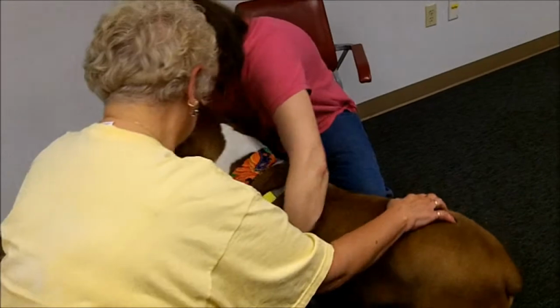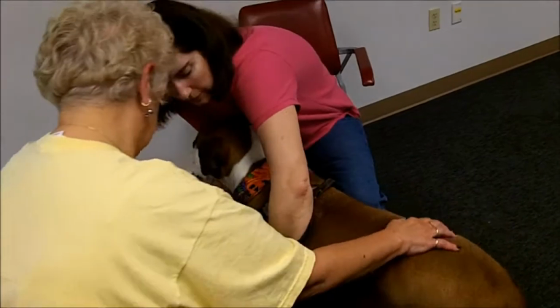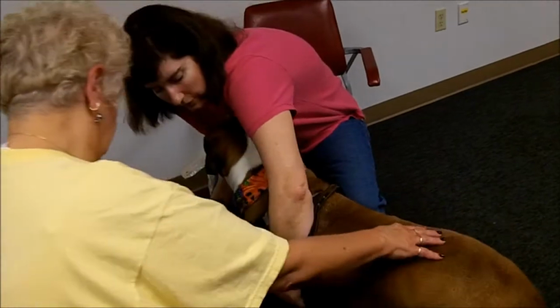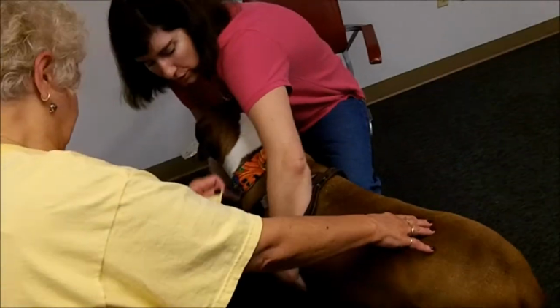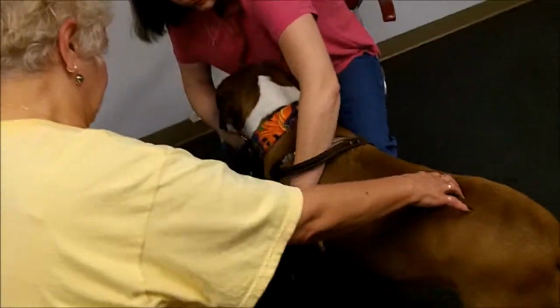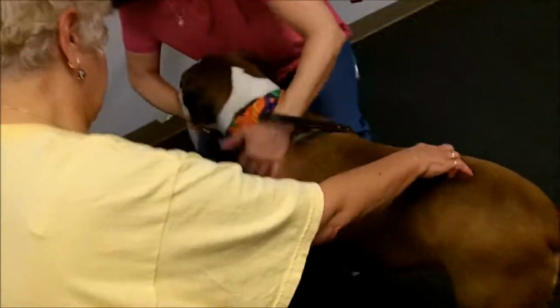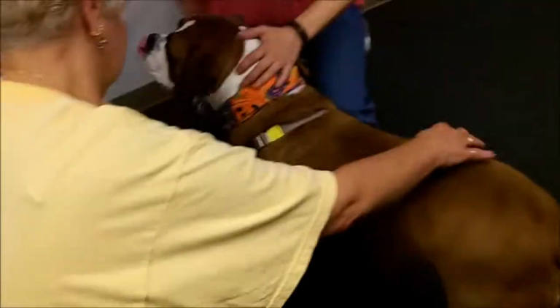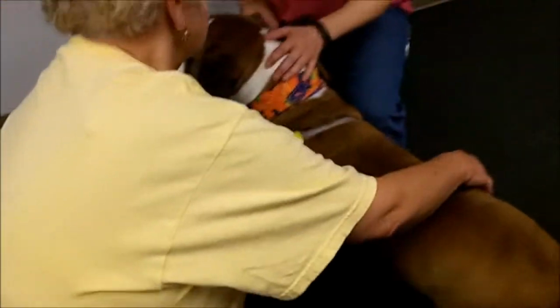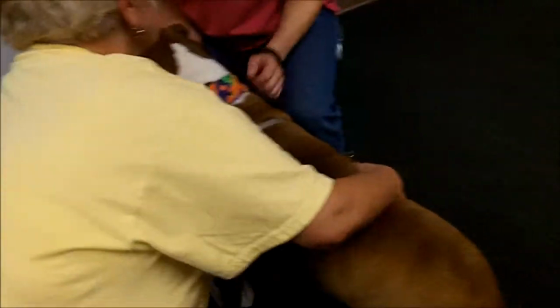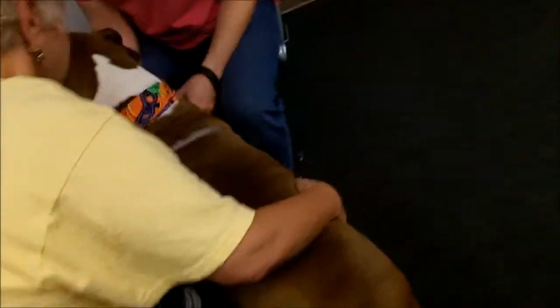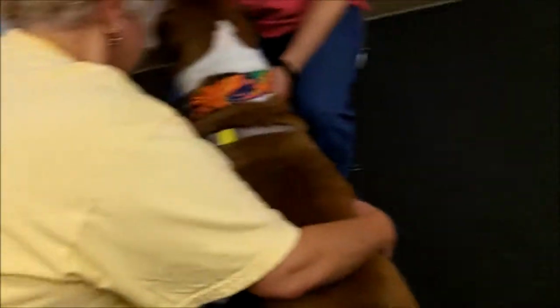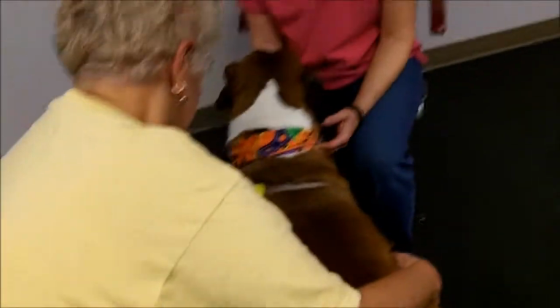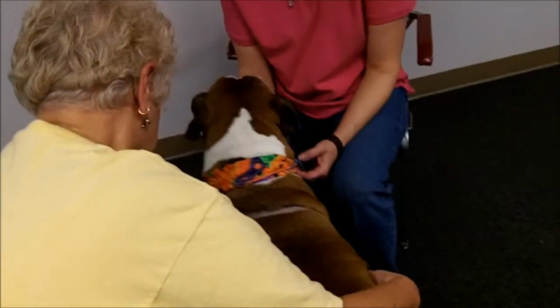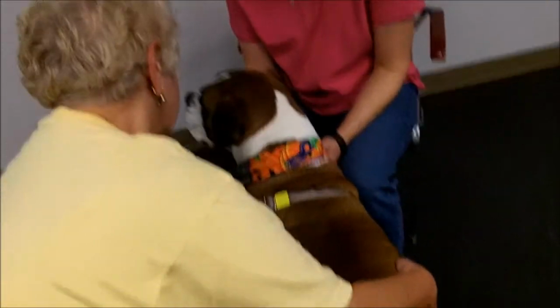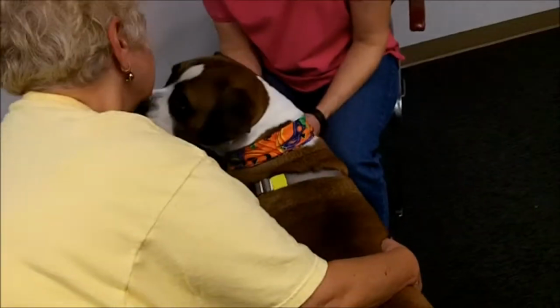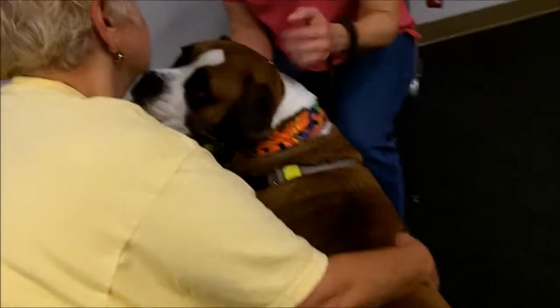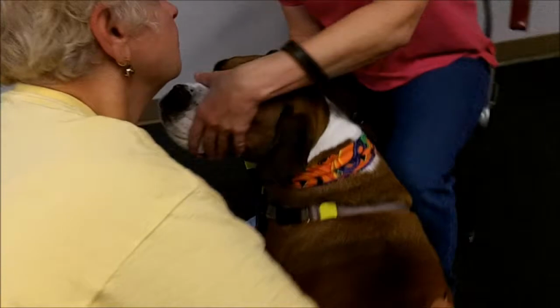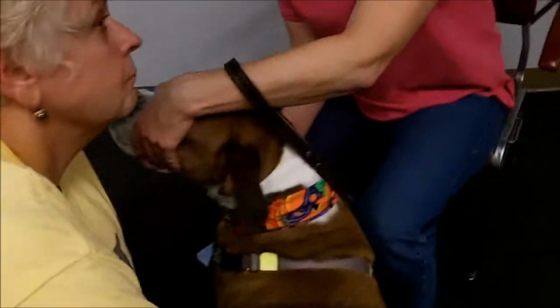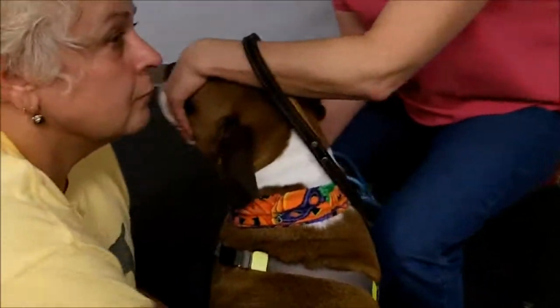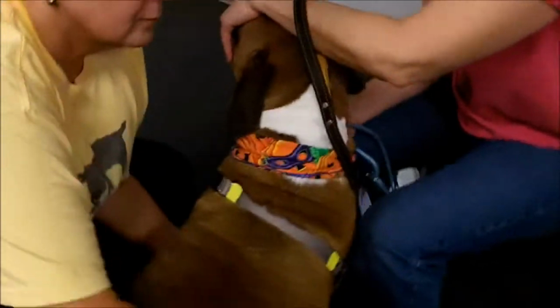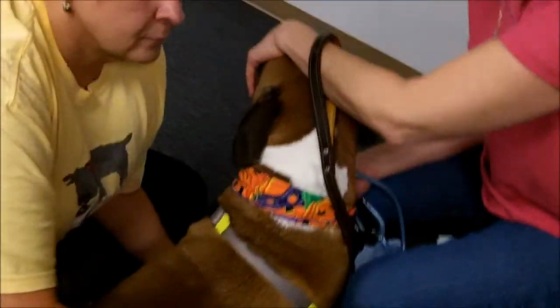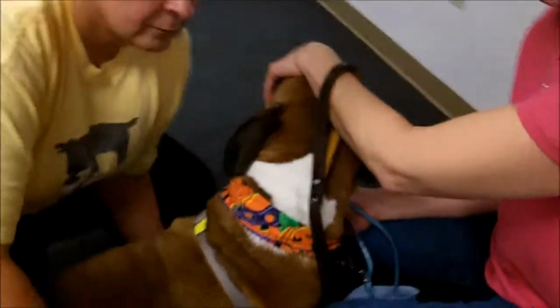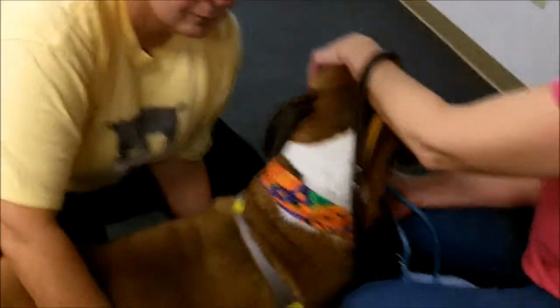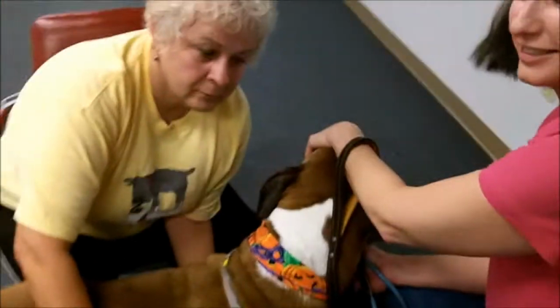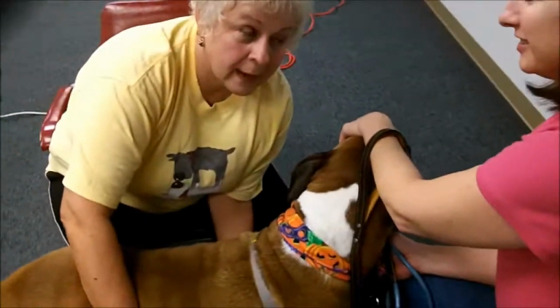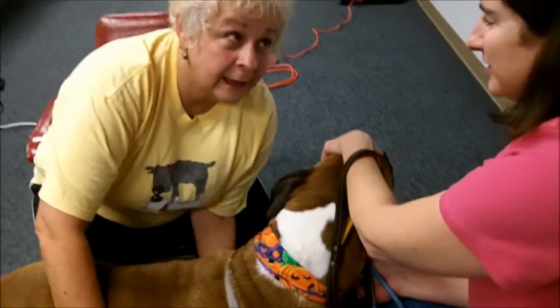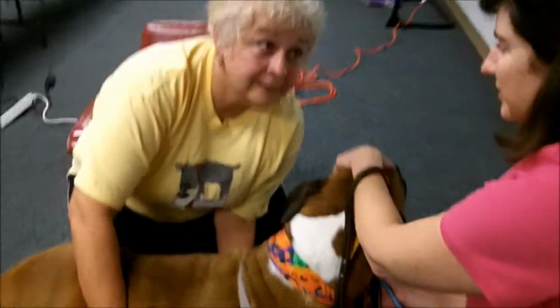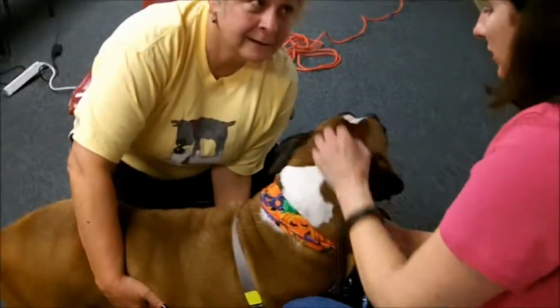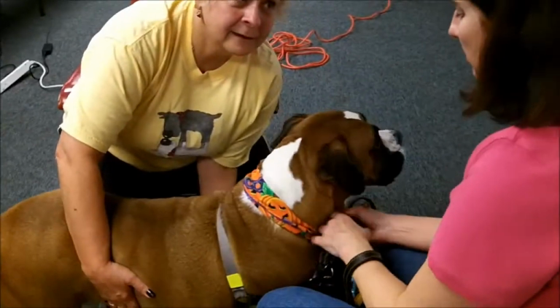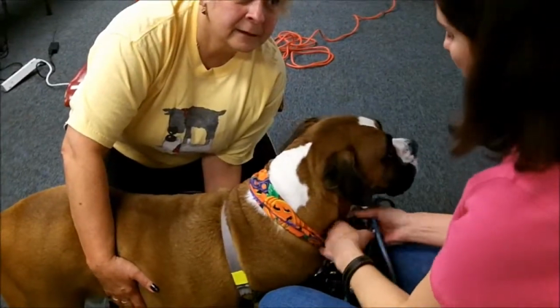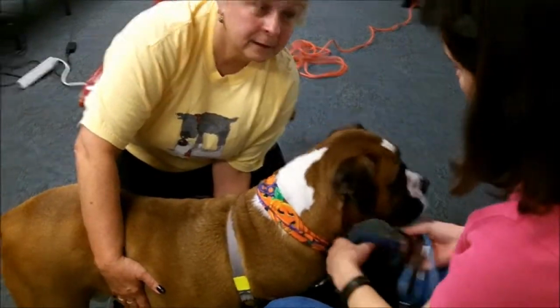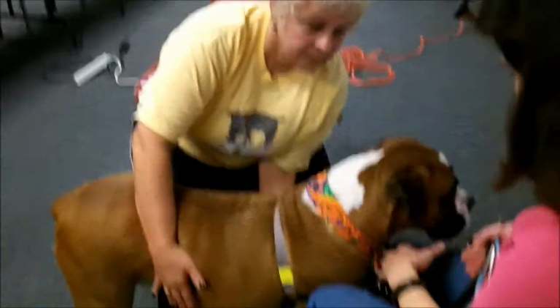You want to put the flat of your hand right behind his elbow and see if you can feel his heart. That's where you want to put the stethoscope.